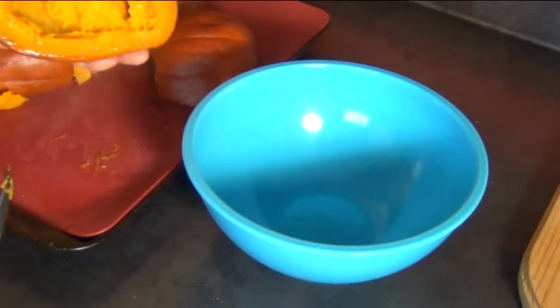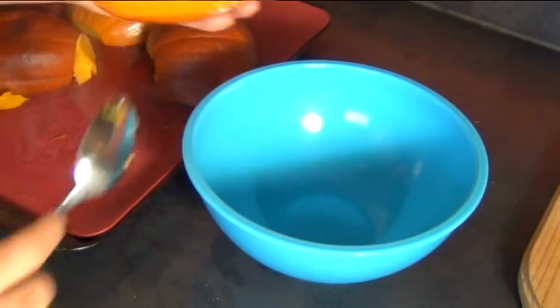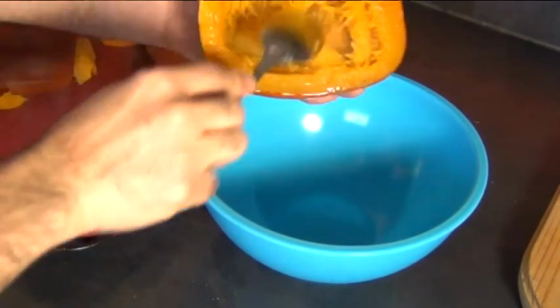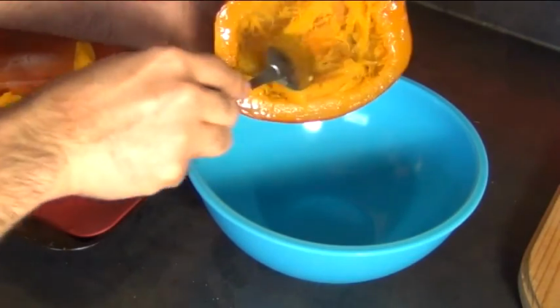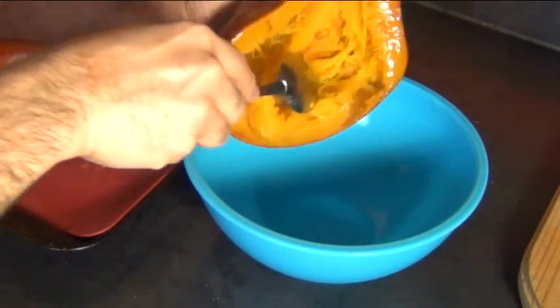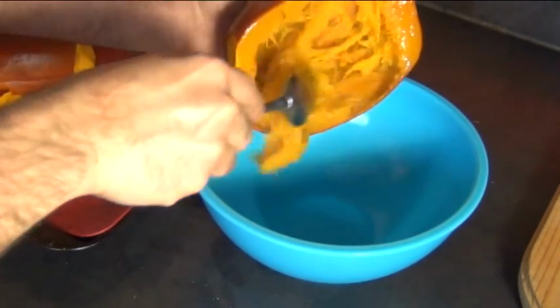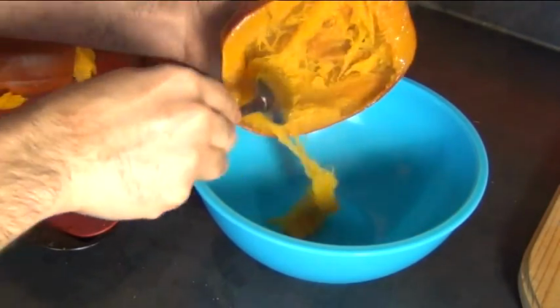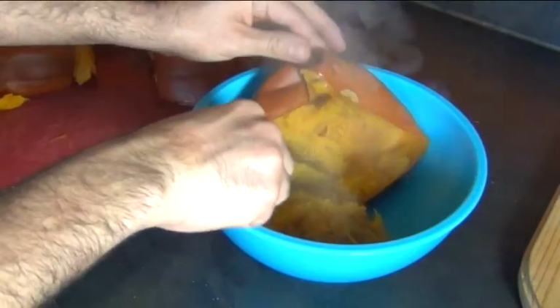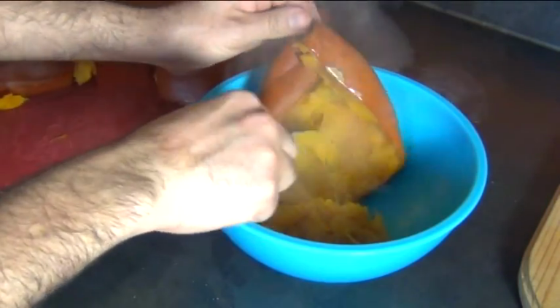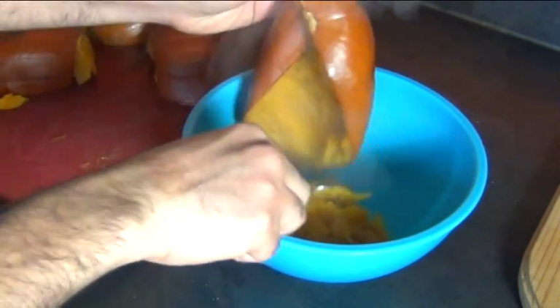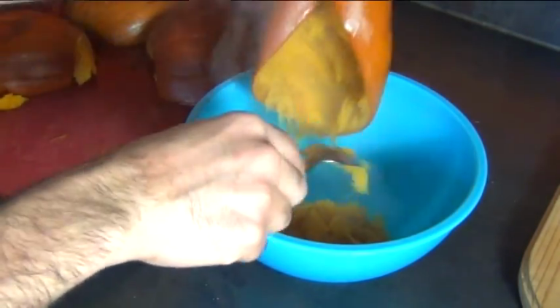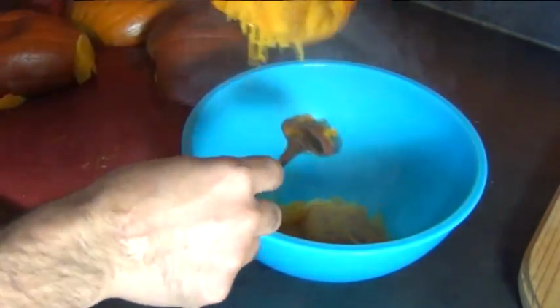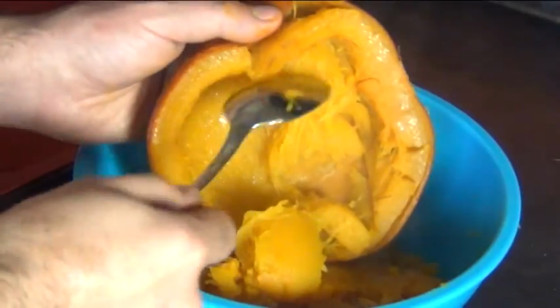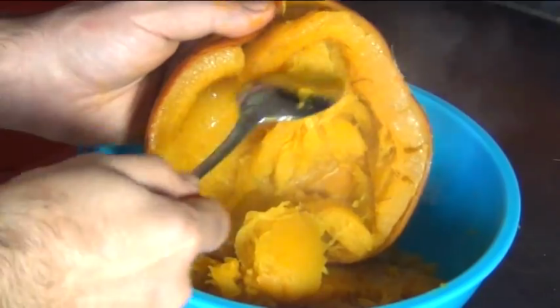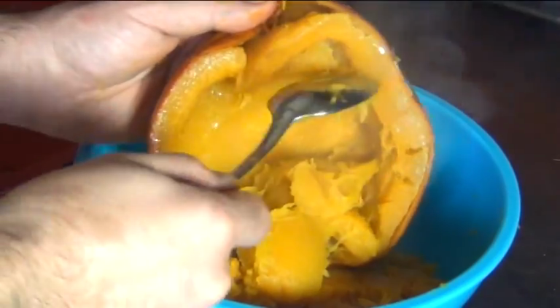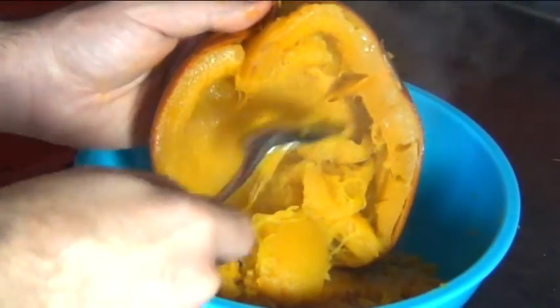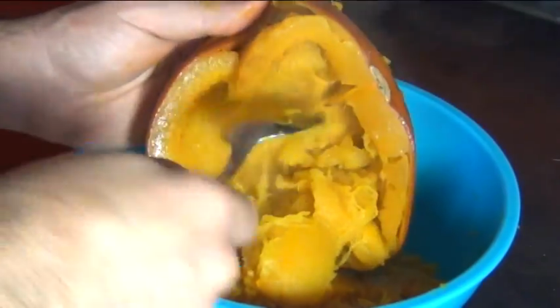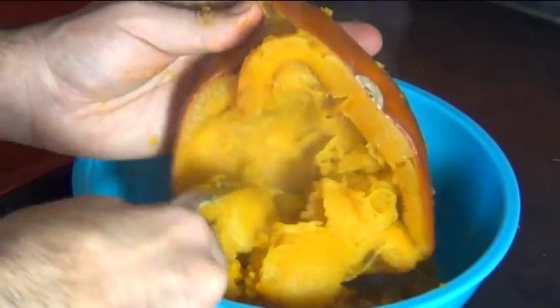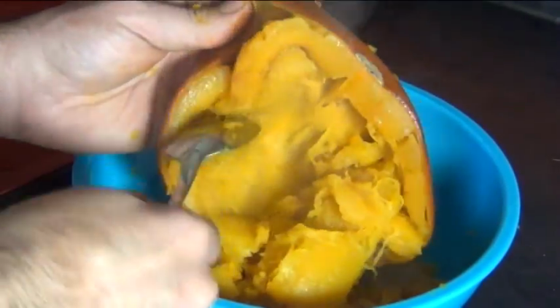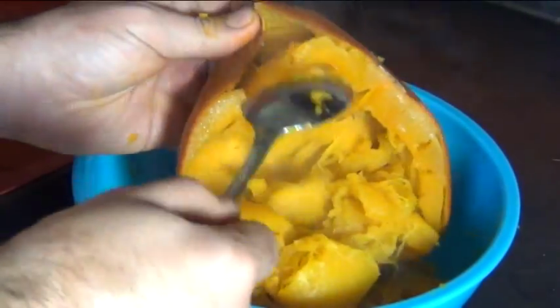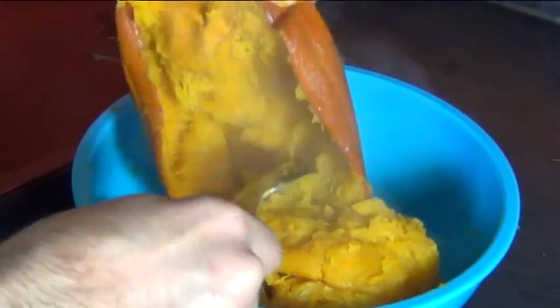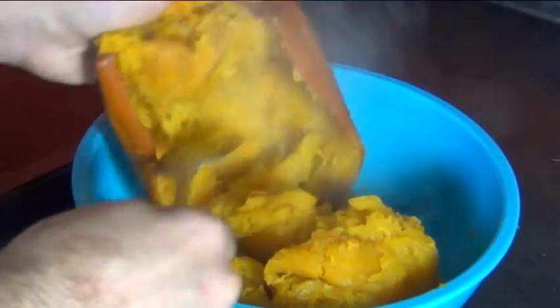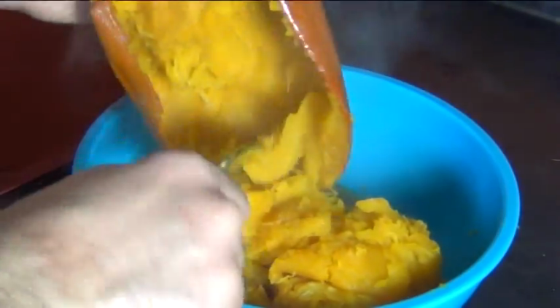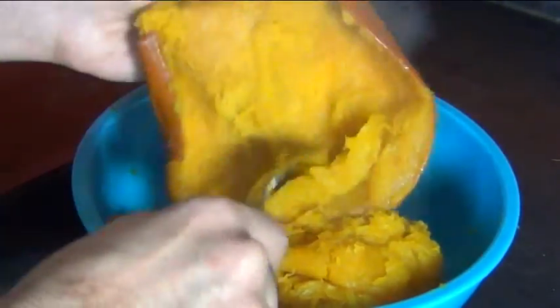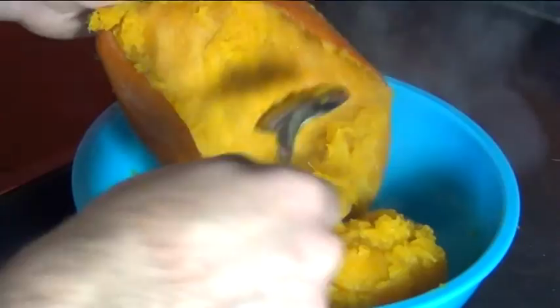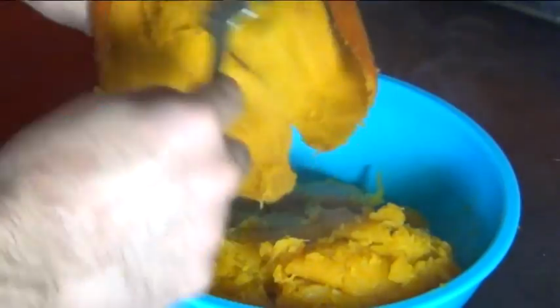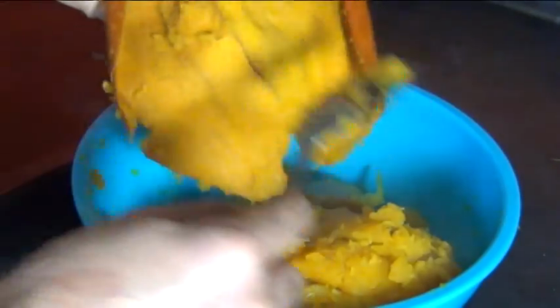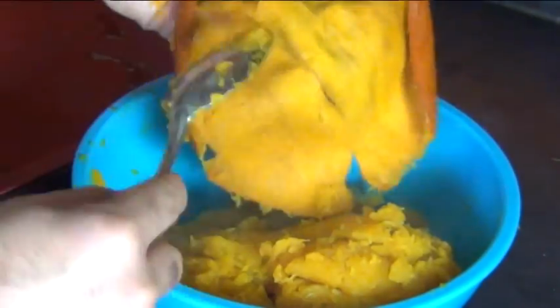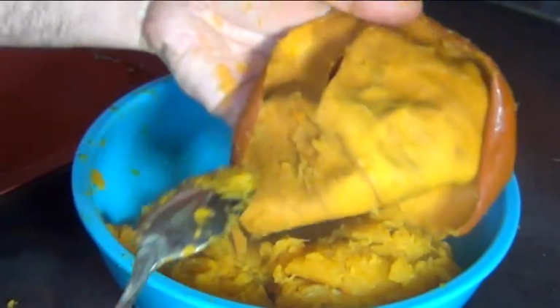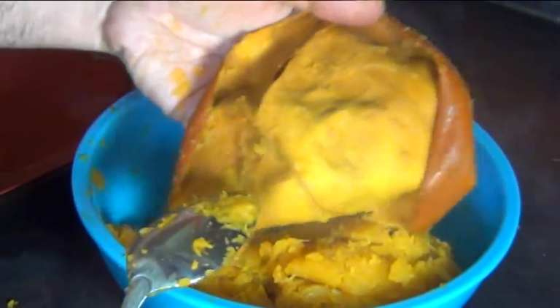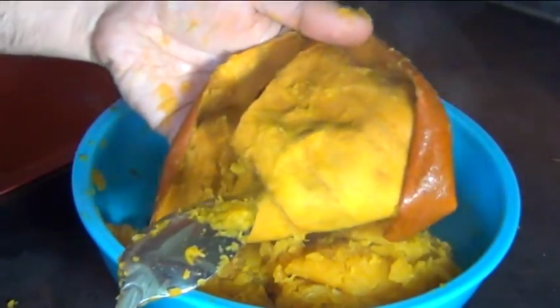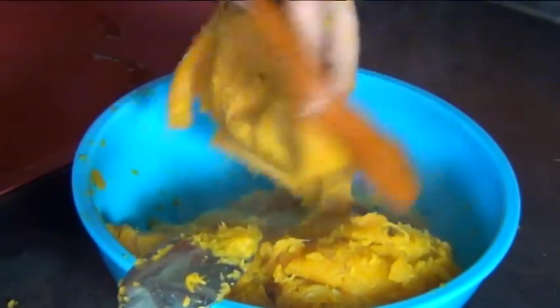Now take this over to a bowl and scoop out all the flesh. It's a lot easier to do this while it's hot. Do that to all of them and the flesh should peel out of the skin very easily. Like this — really nice and clean.